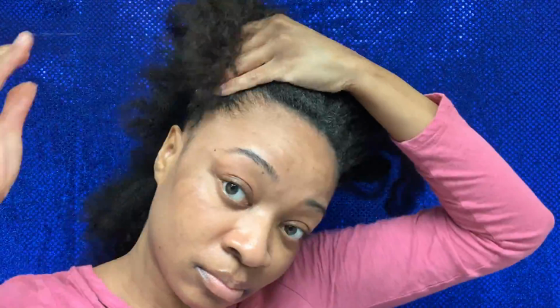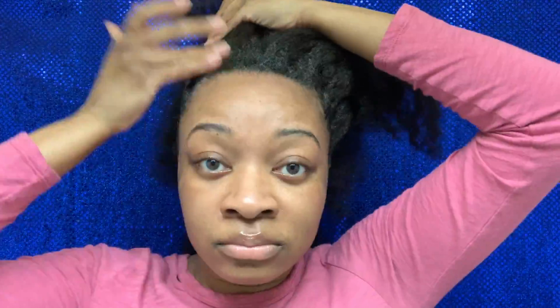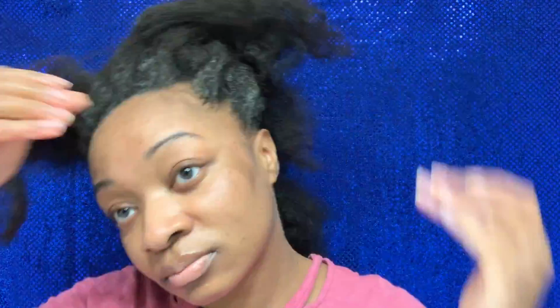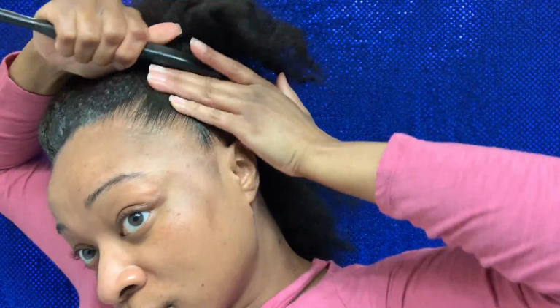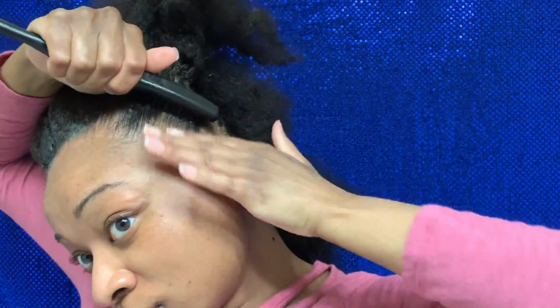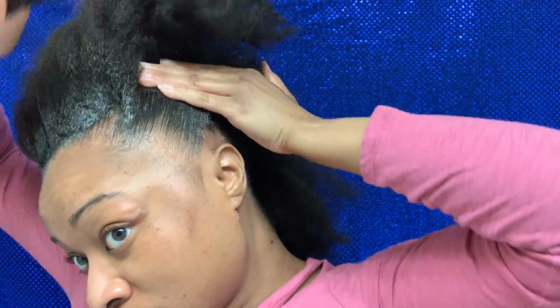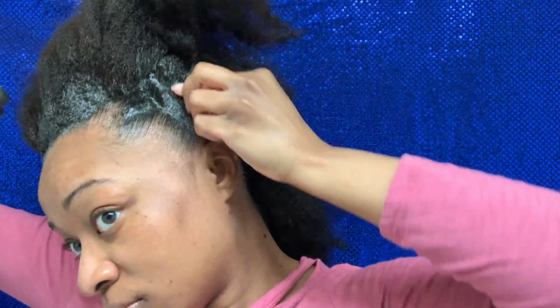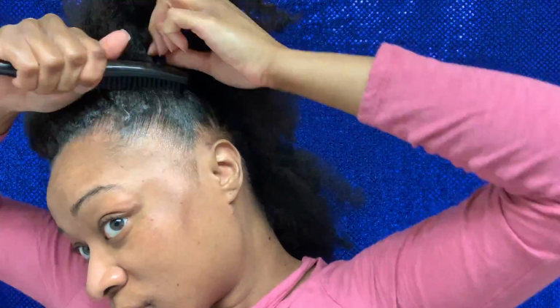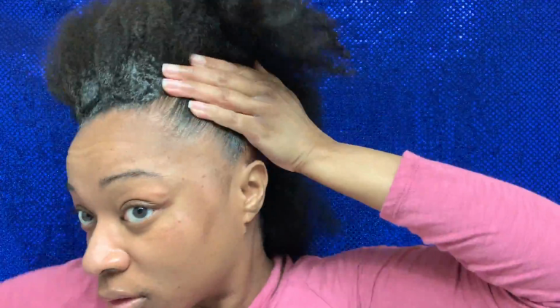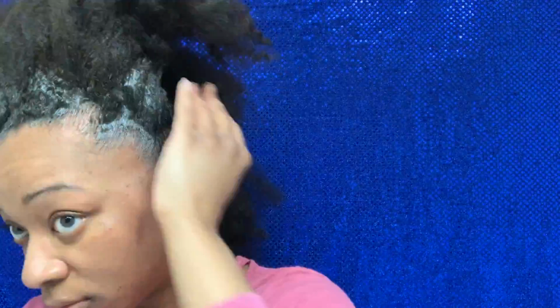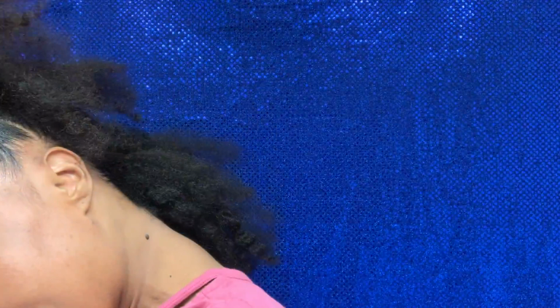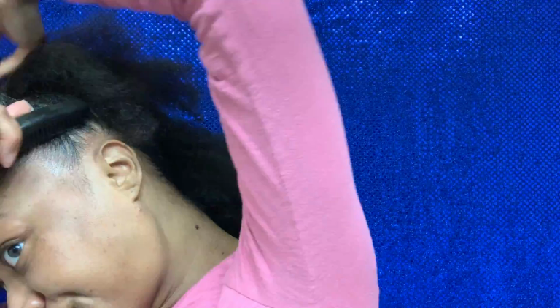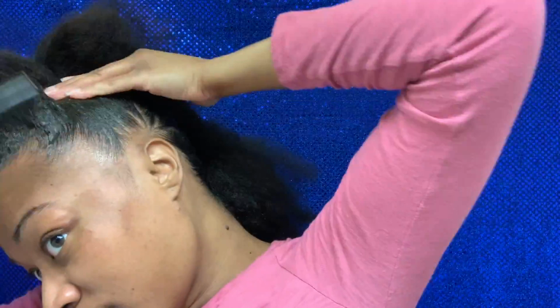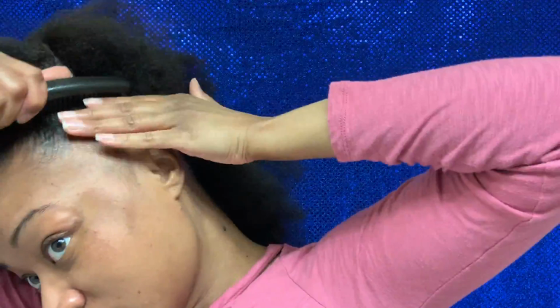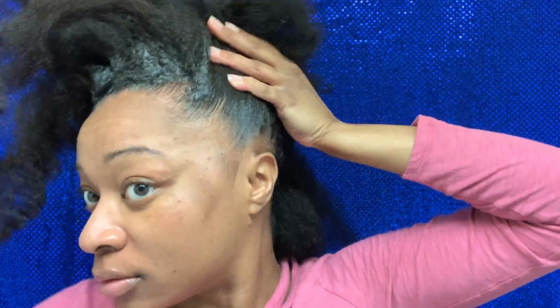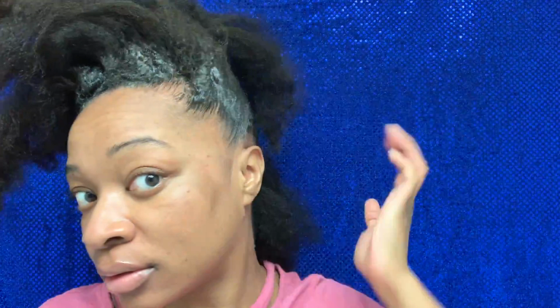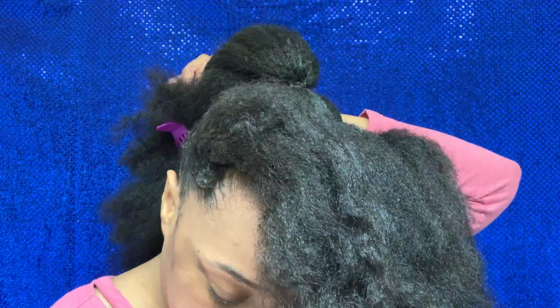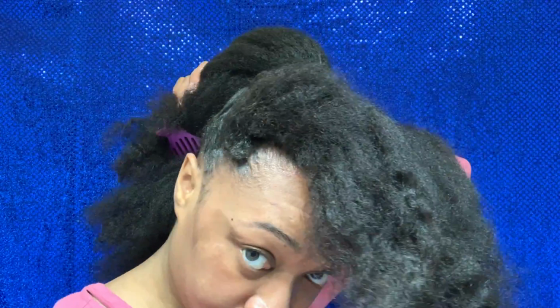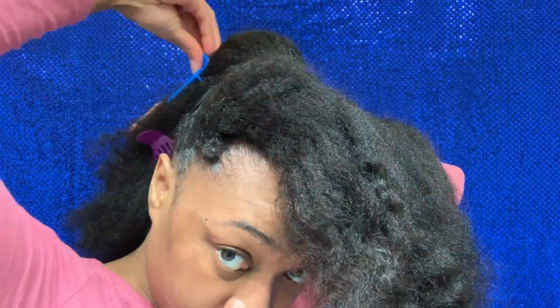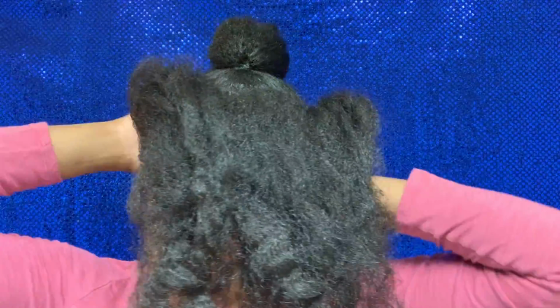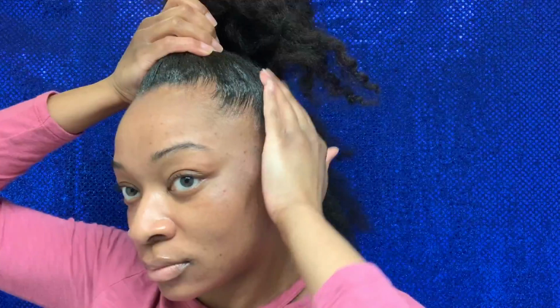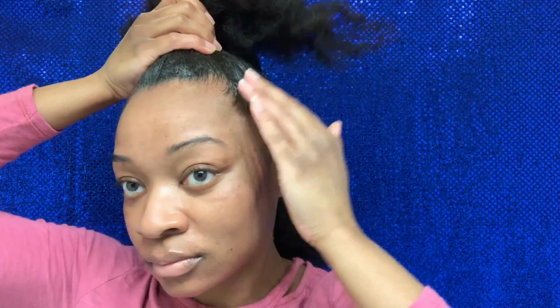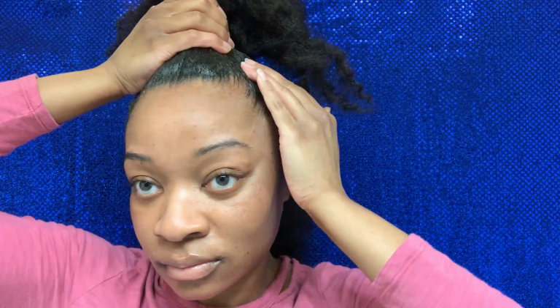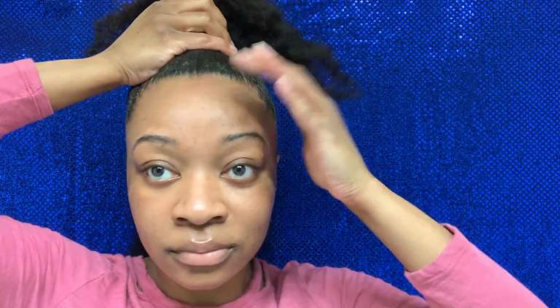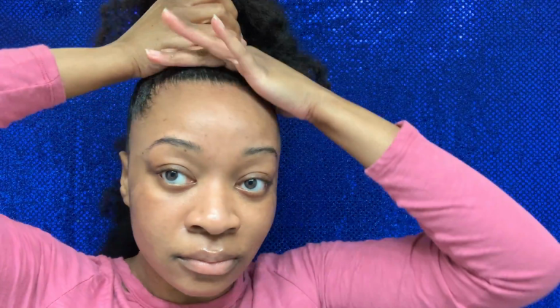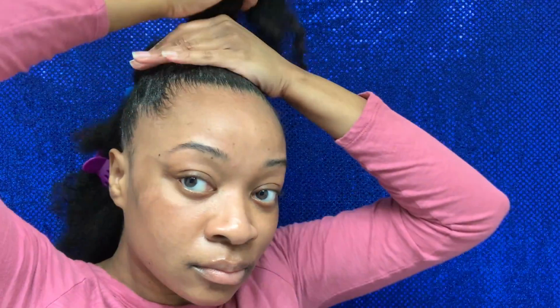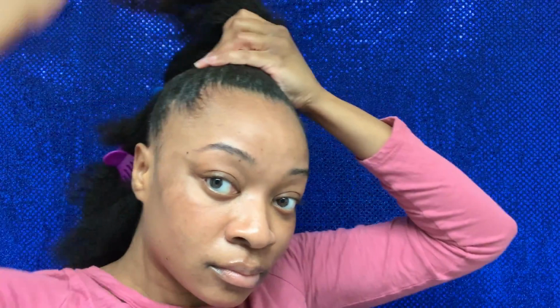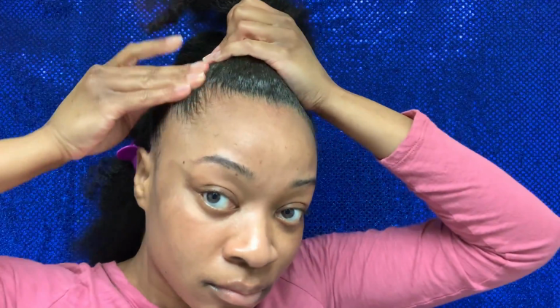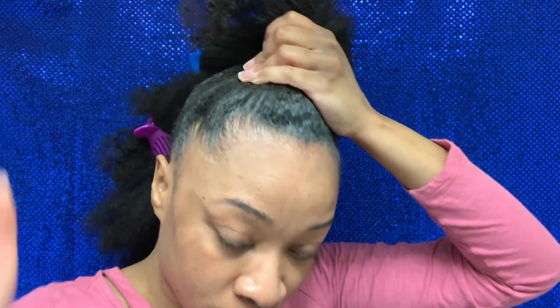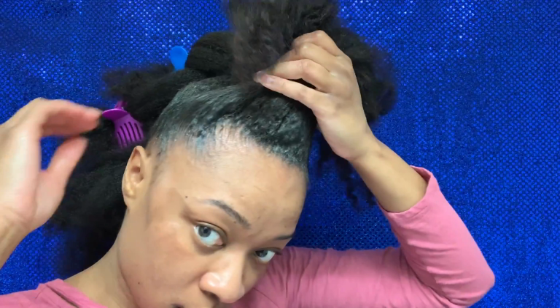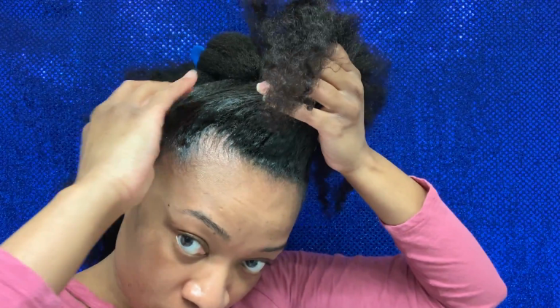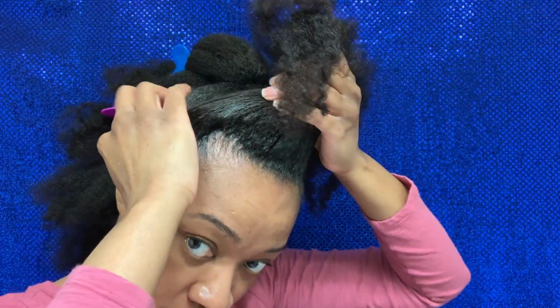I really realized I thought I was going to be able to style my little edges a little bit, but no — it was slicked back and it was going to stay slicked back. This stuff has got grip. I love the product, I just wasn't prepared for that.